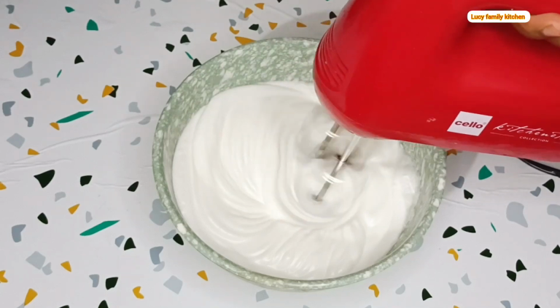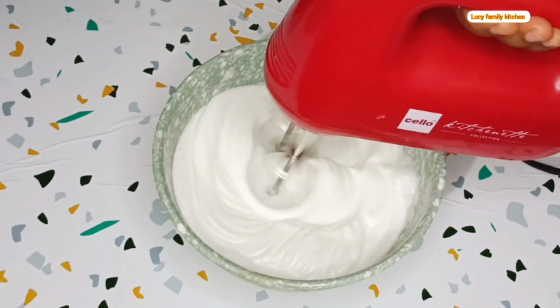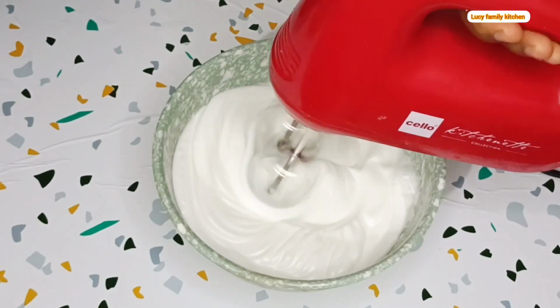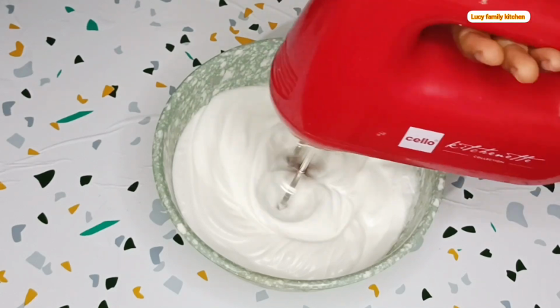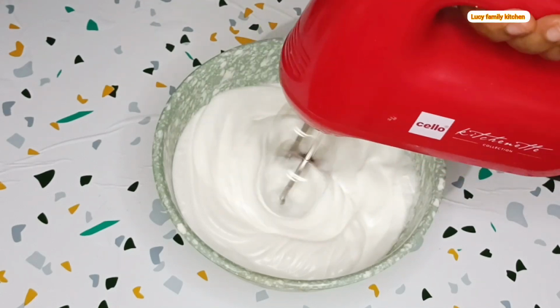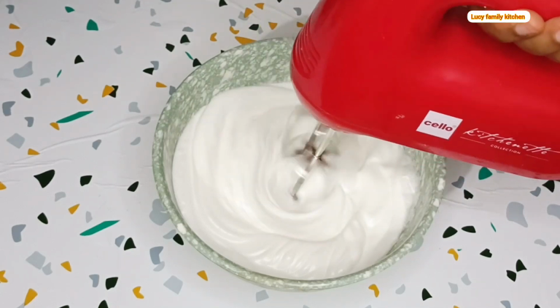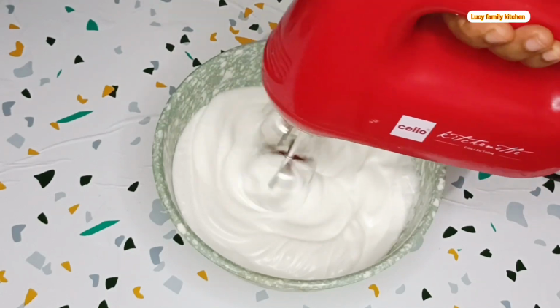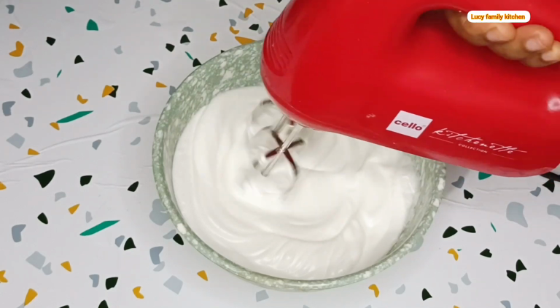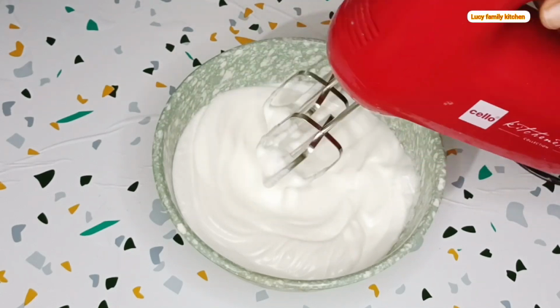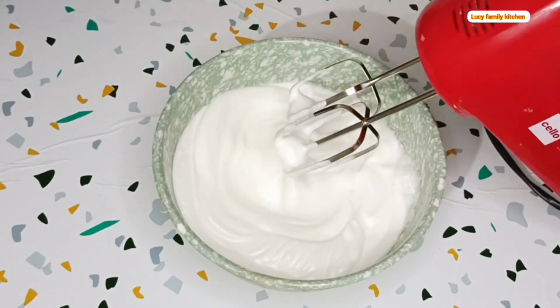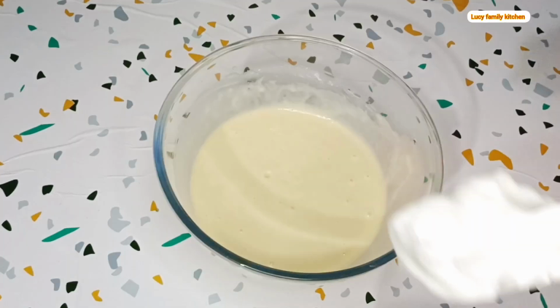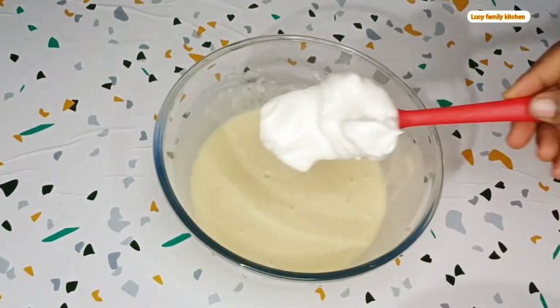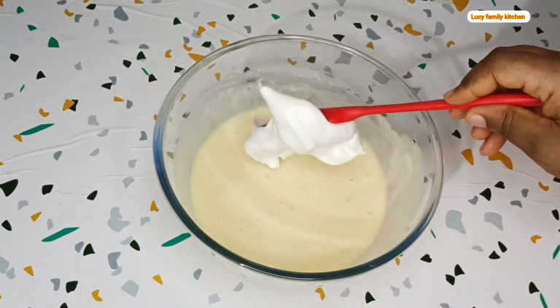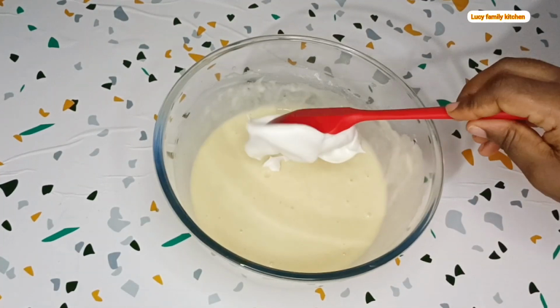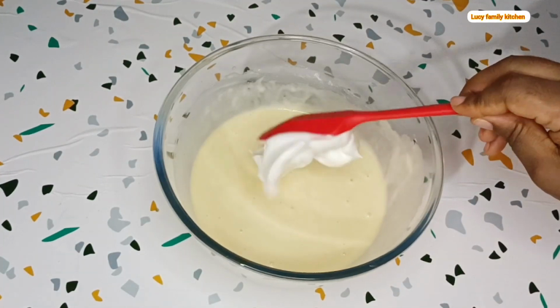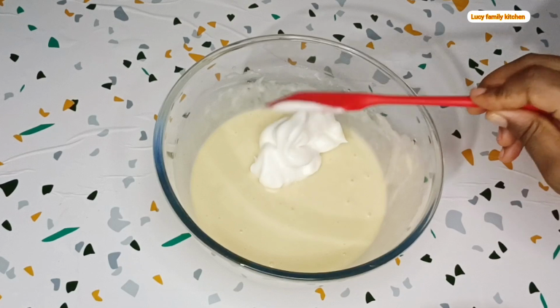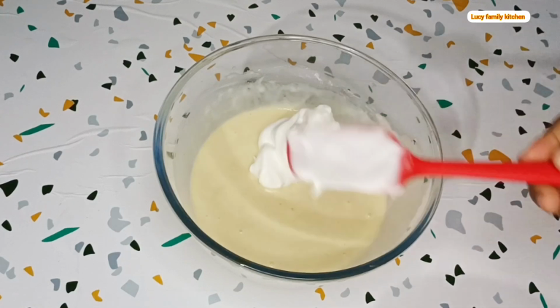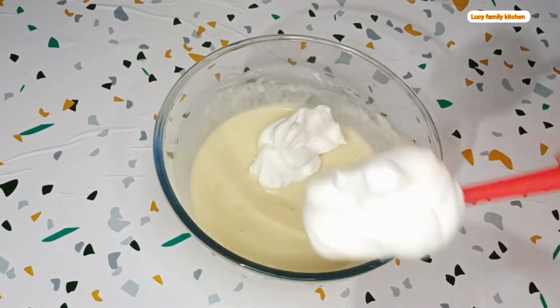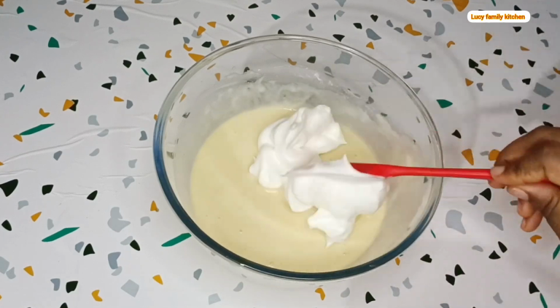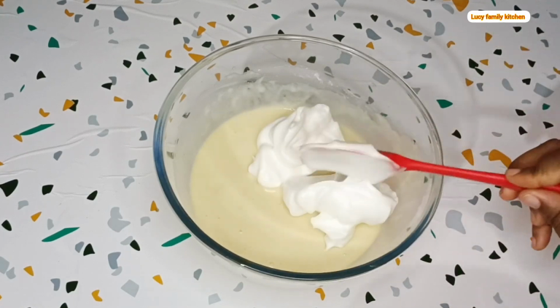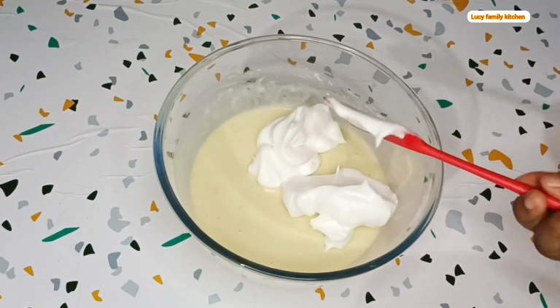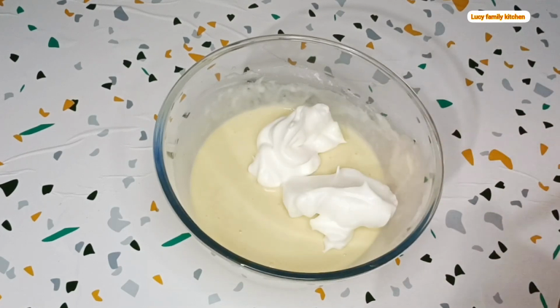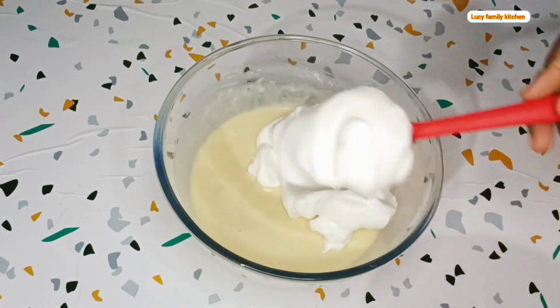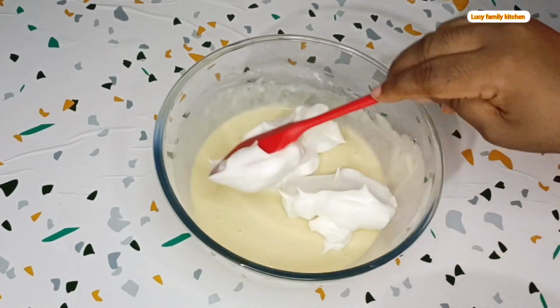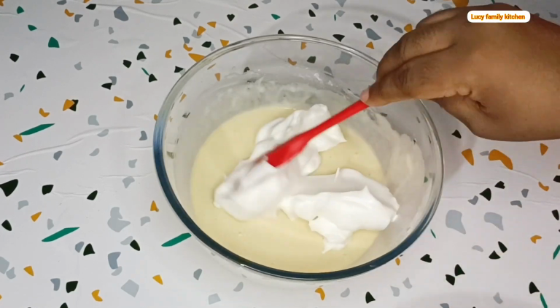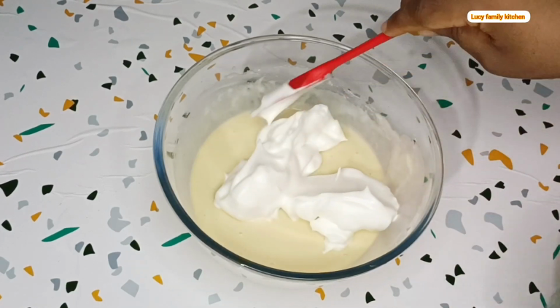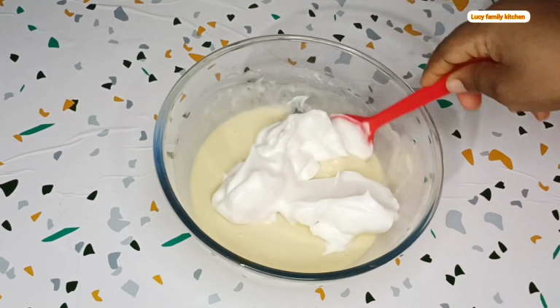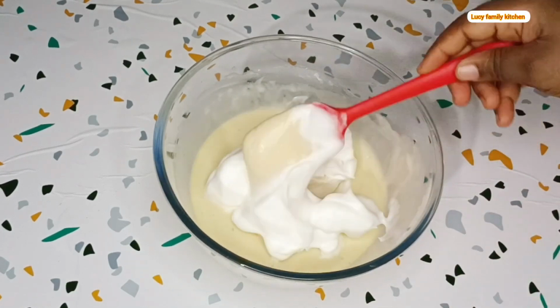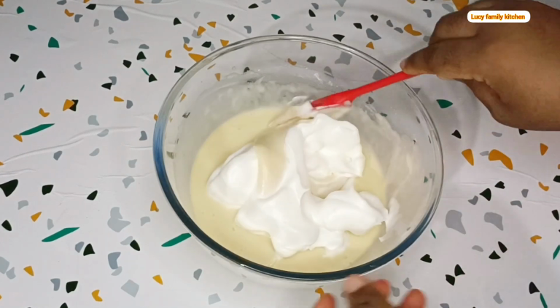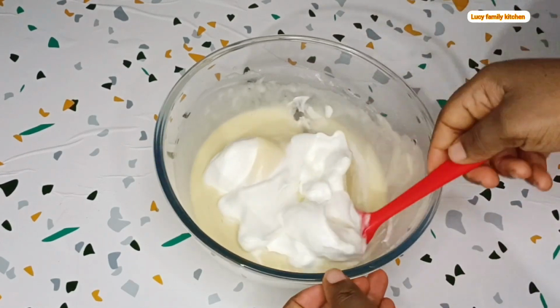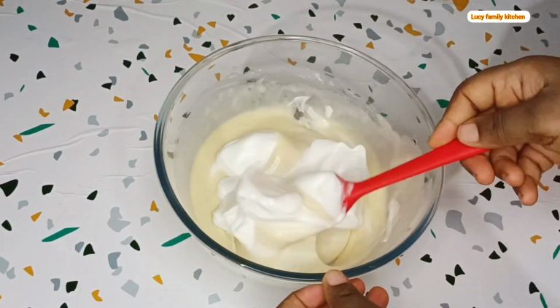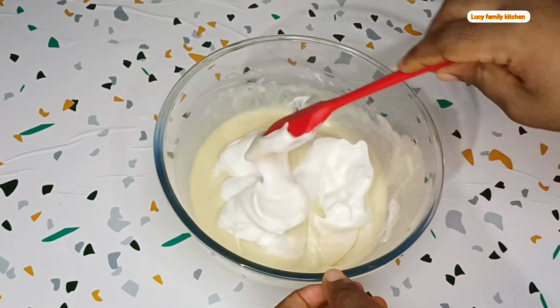Next, scoop your frosted egg whites into your cake batter gradually while you mix. Make sure you do not over-mix it.